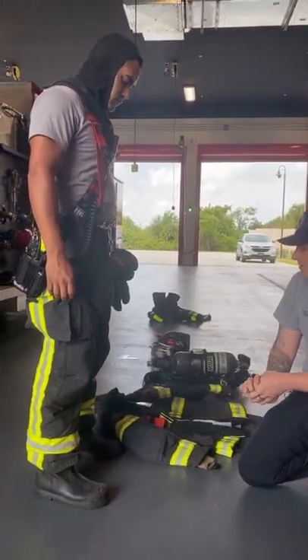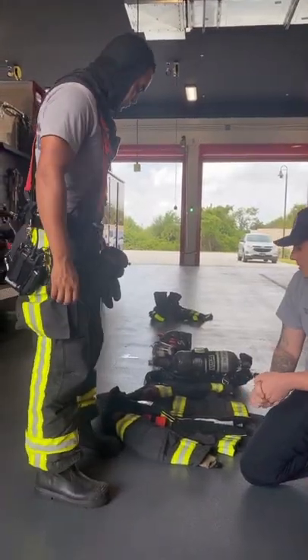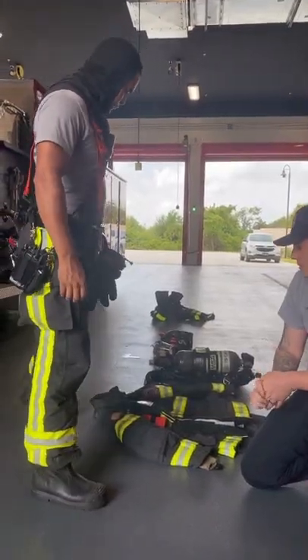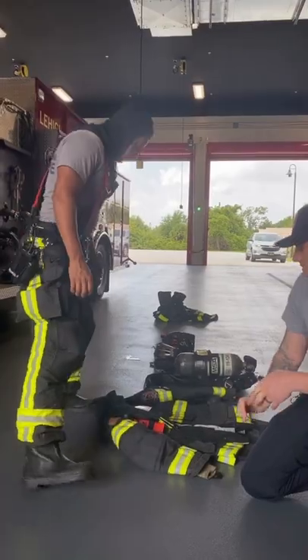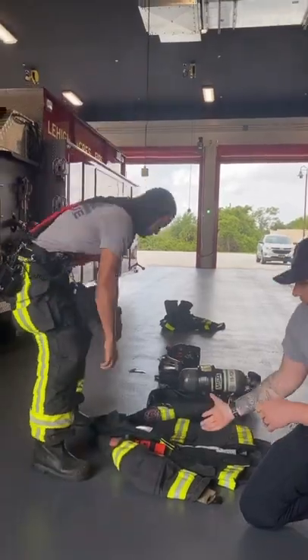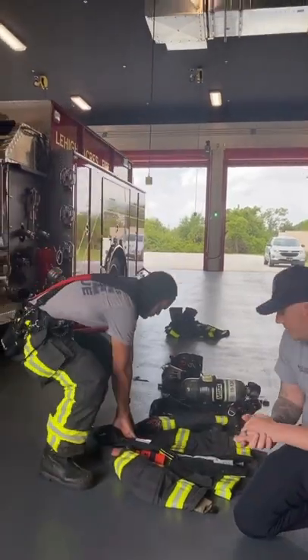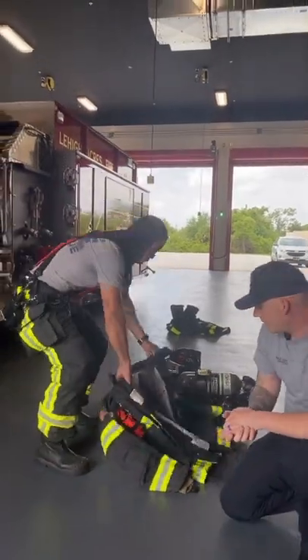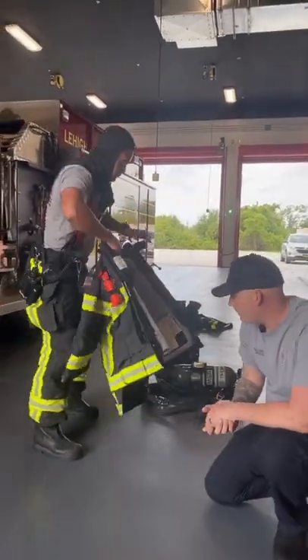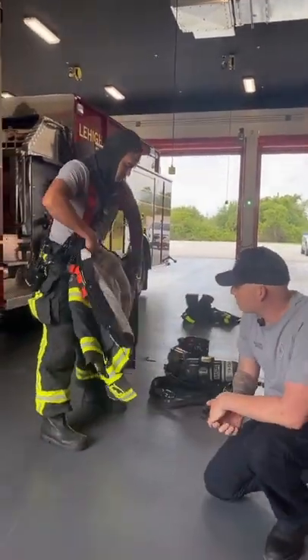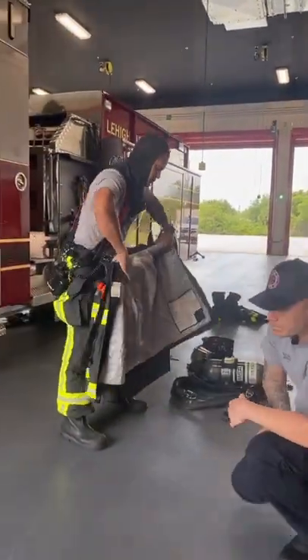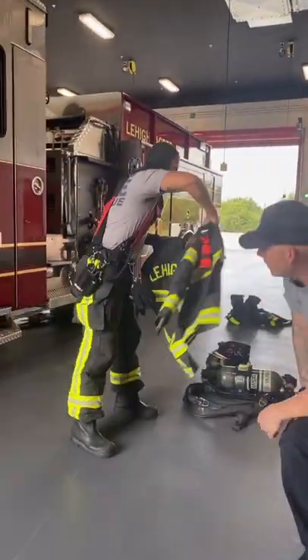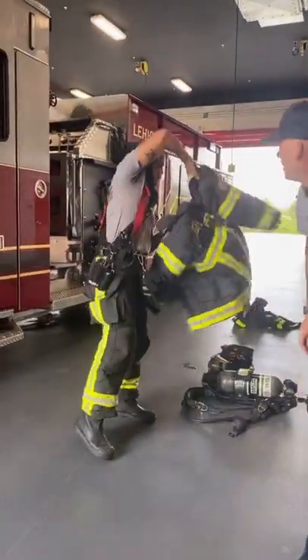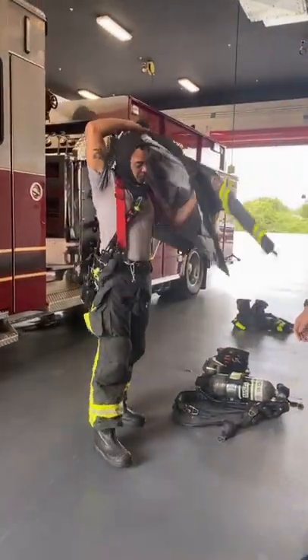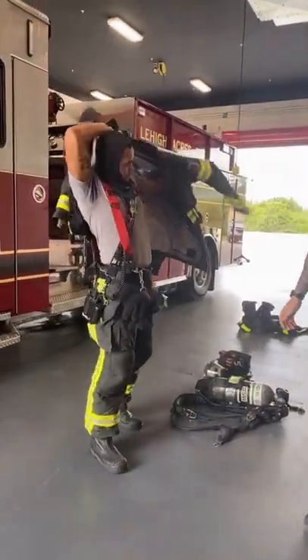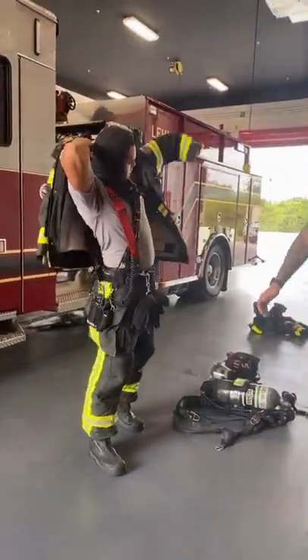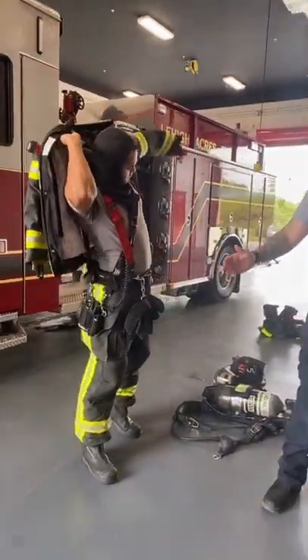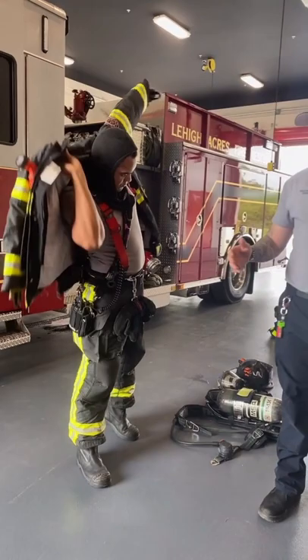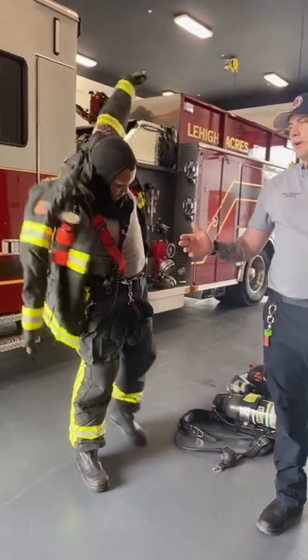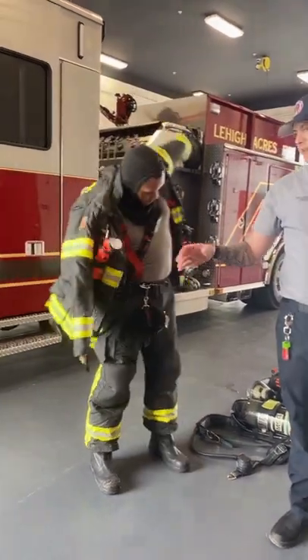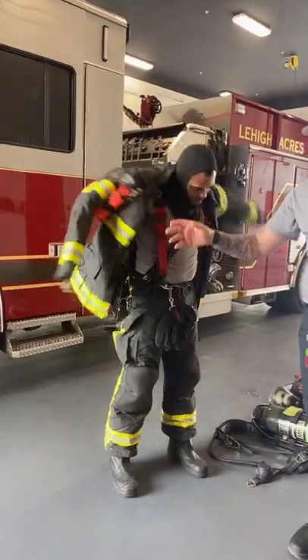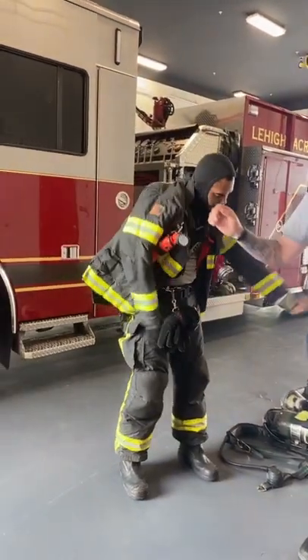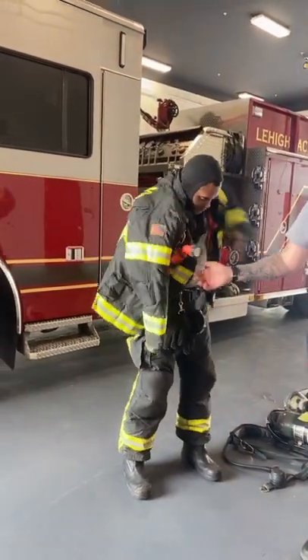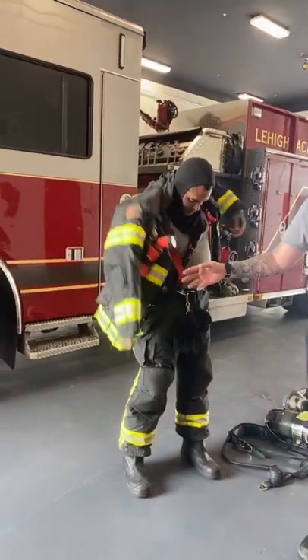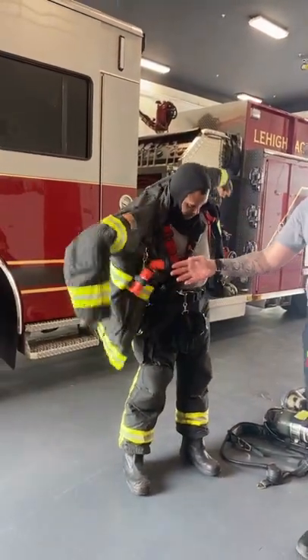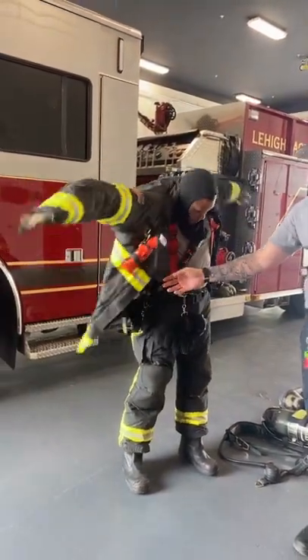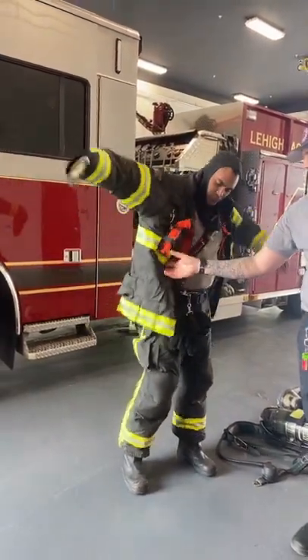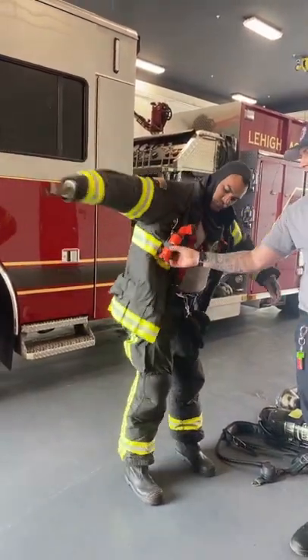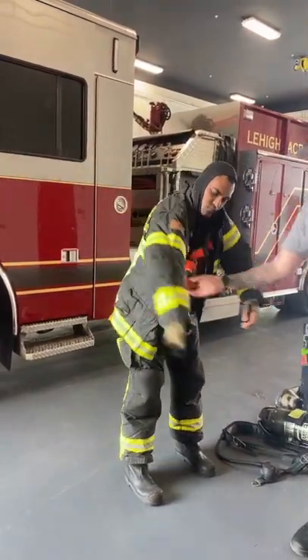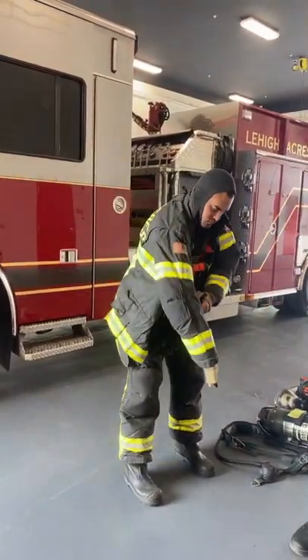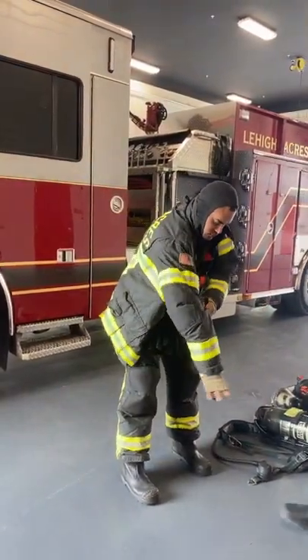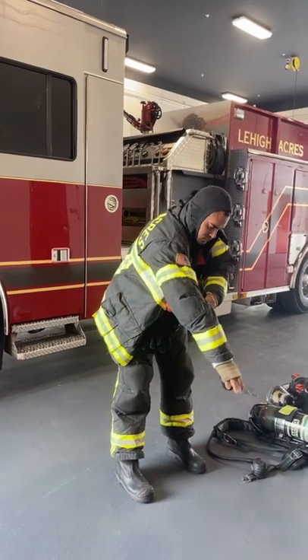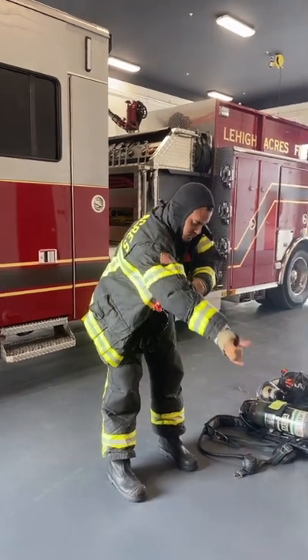The next component he's going to be putting on is his jacket. Attached to his jacket, you might see some of us wear helmet lights or auxiliary lights that we have attached here to help us in those dark, smoky conditions.